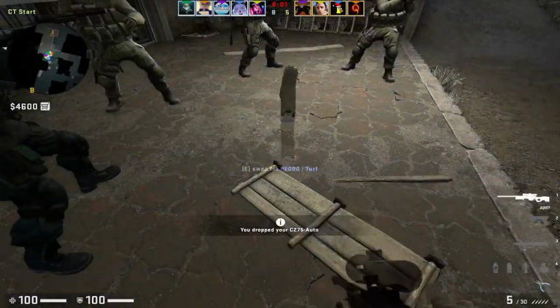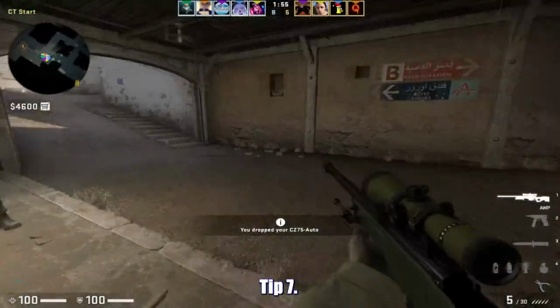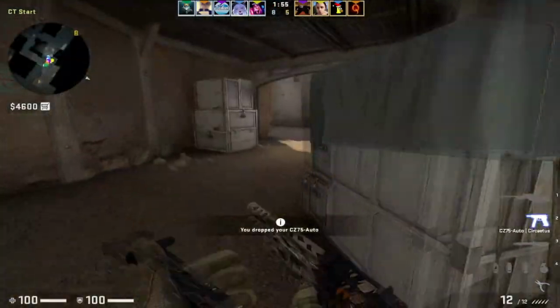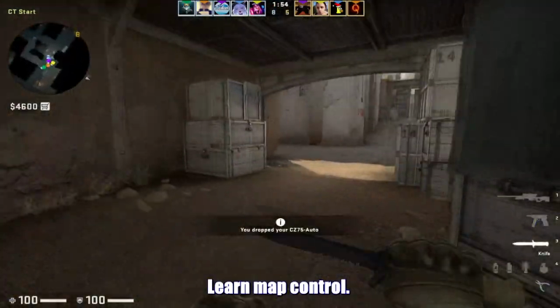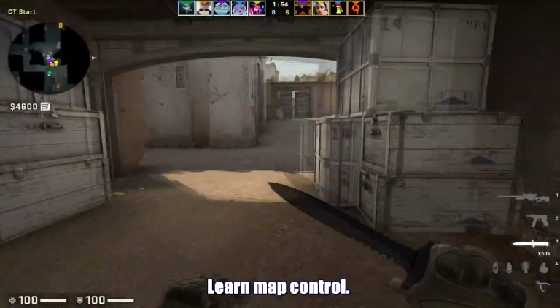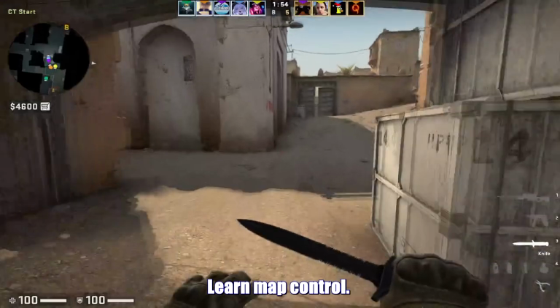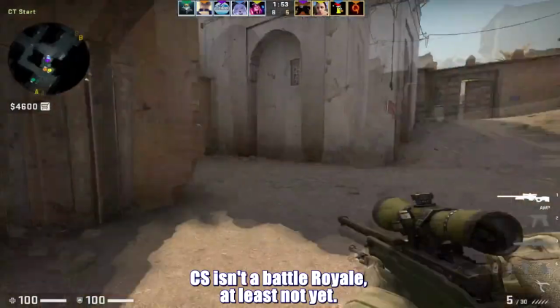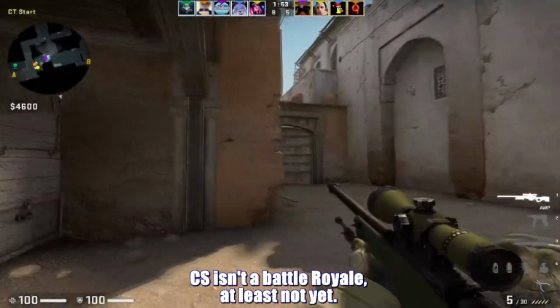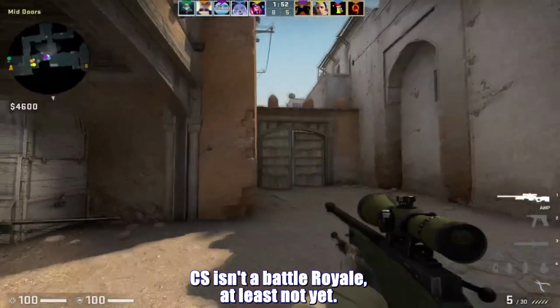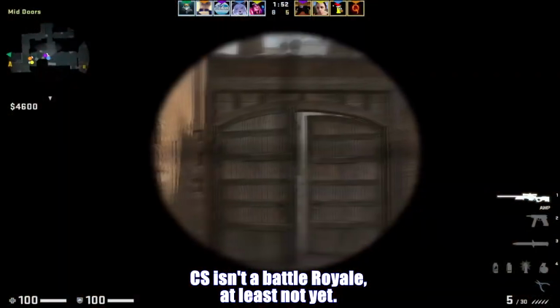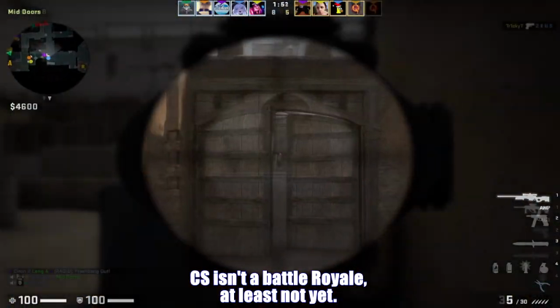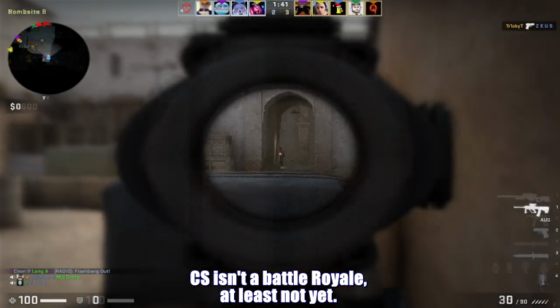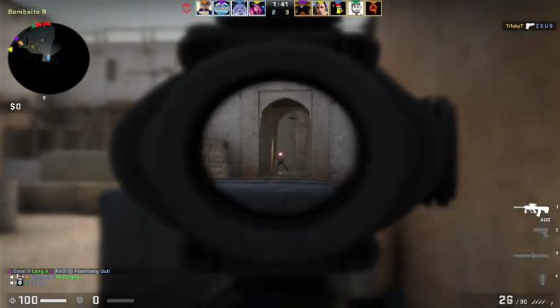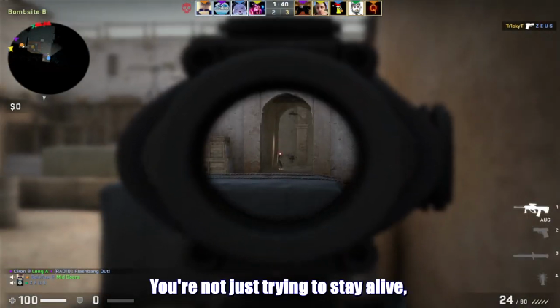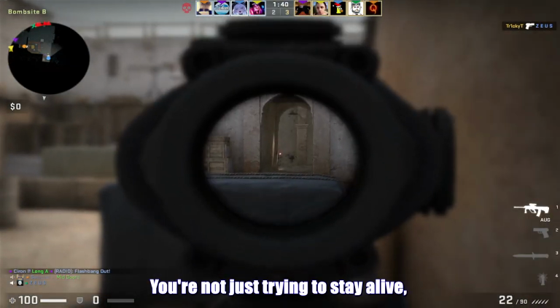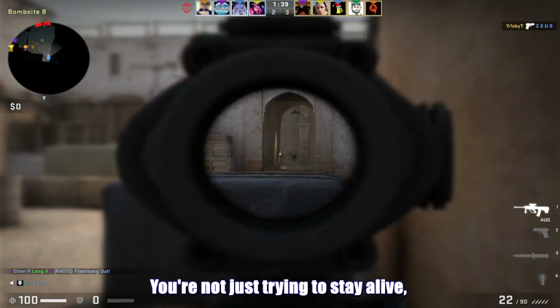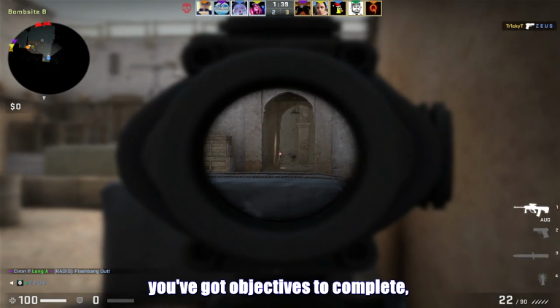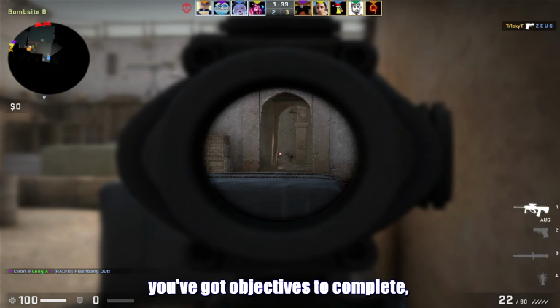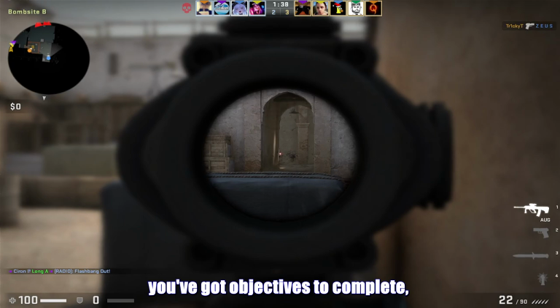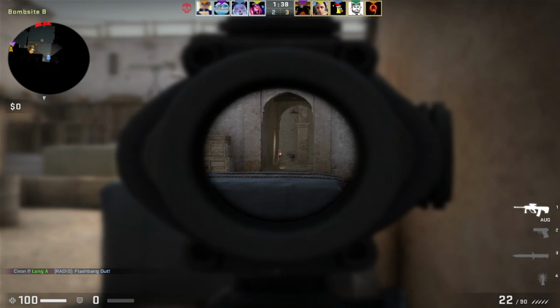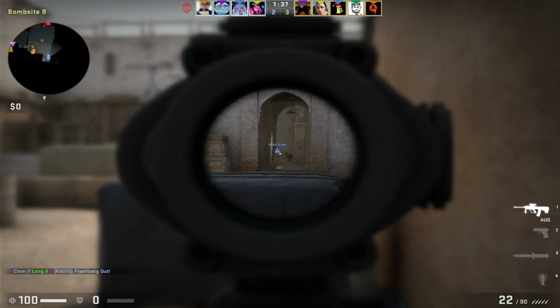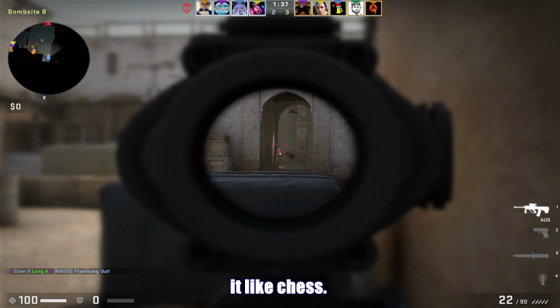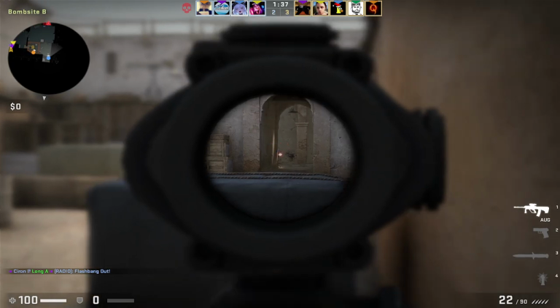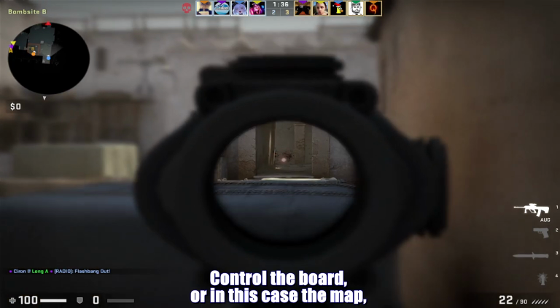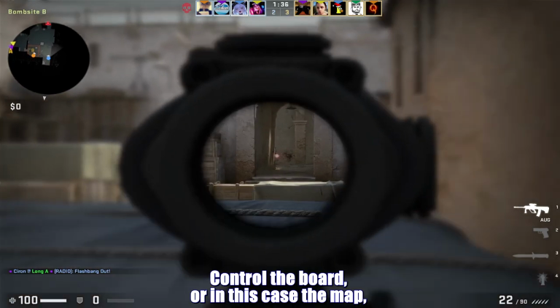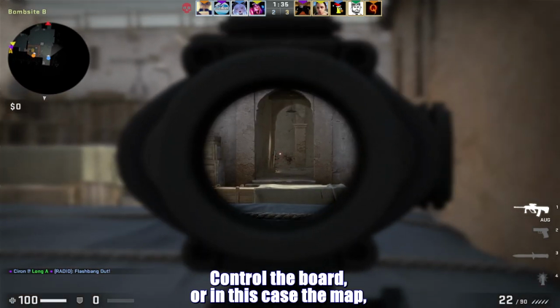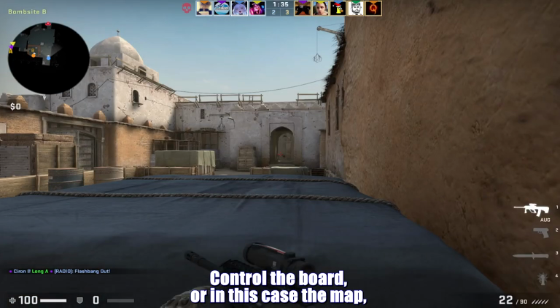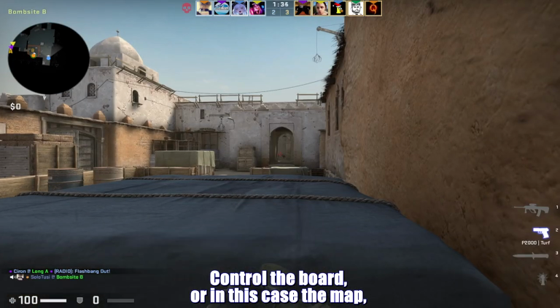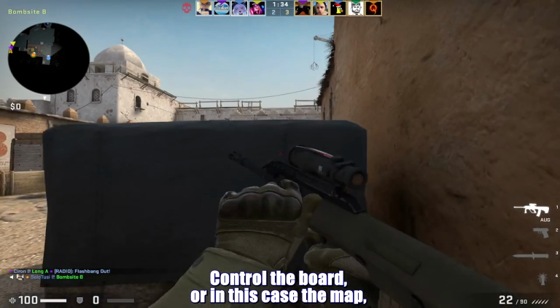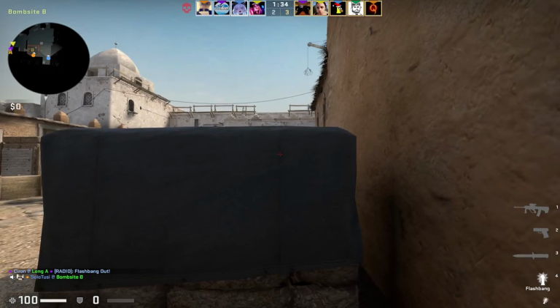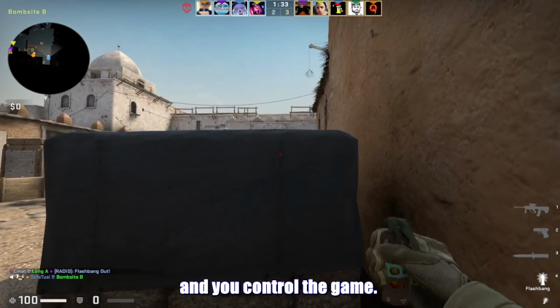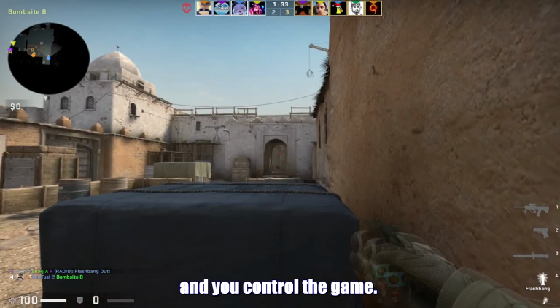Tip 7: learn map control. CS isn't a battle royale — at least not yet. You're not just trying to stay alive; you've got objectives to complete. So think of it like chess: control the board, or in this case, the map, and you control the game.